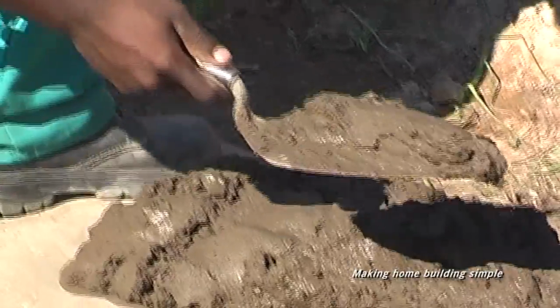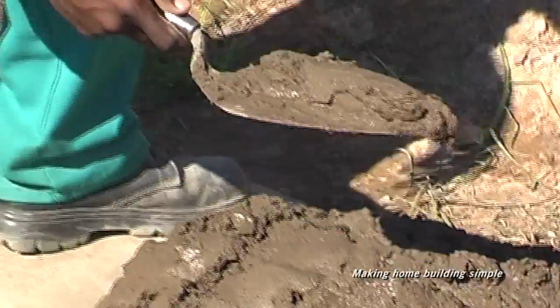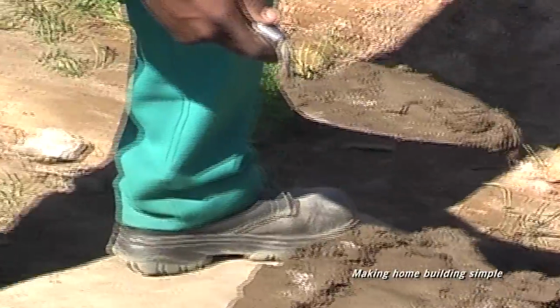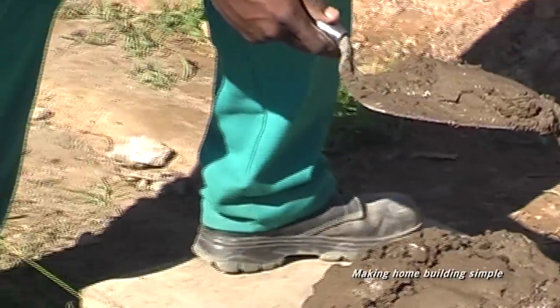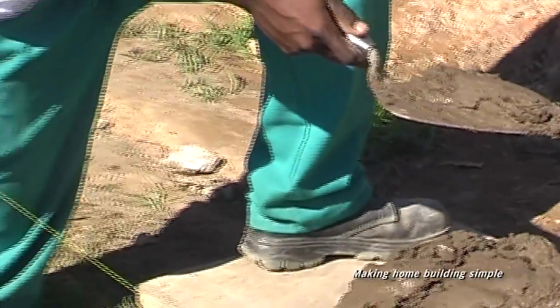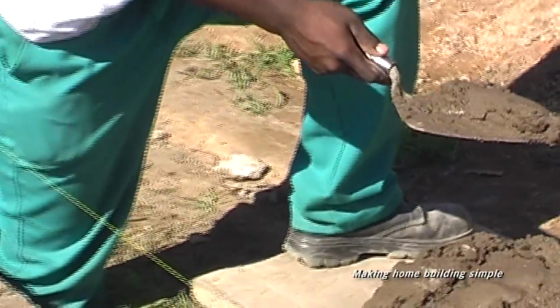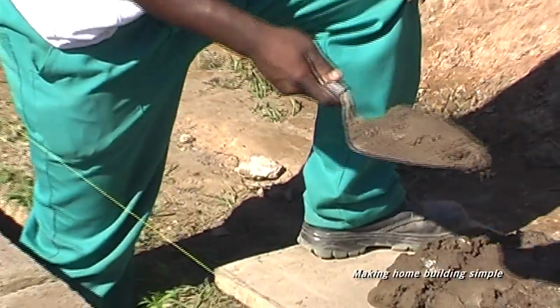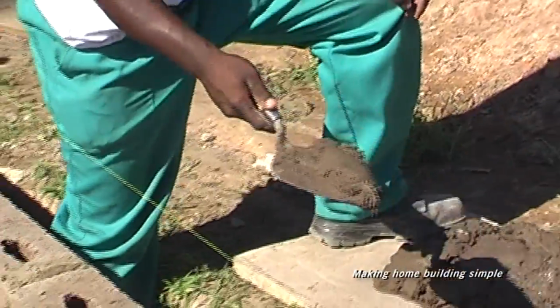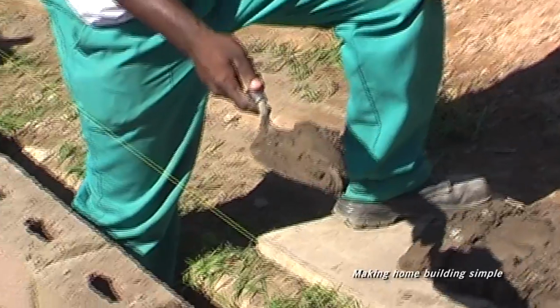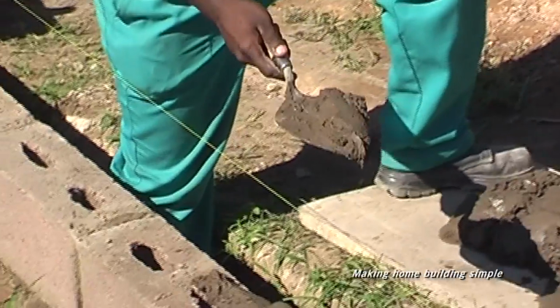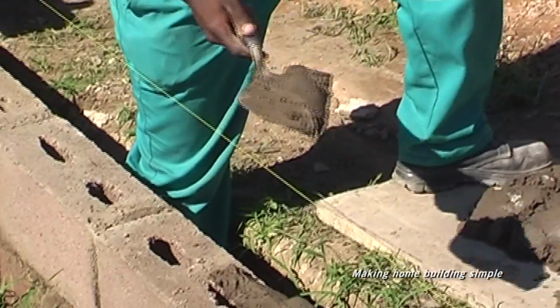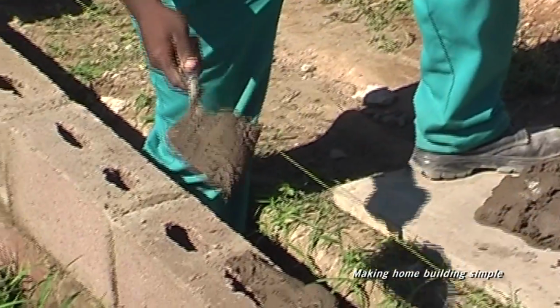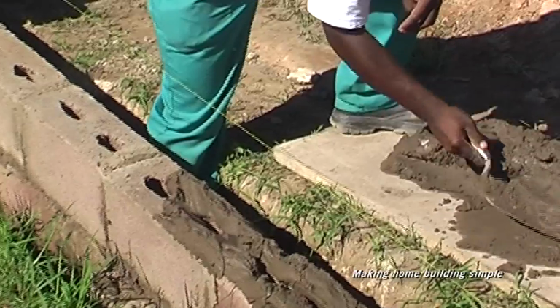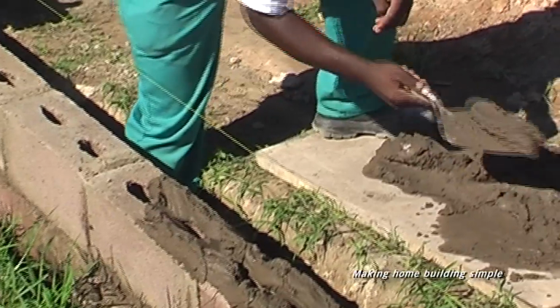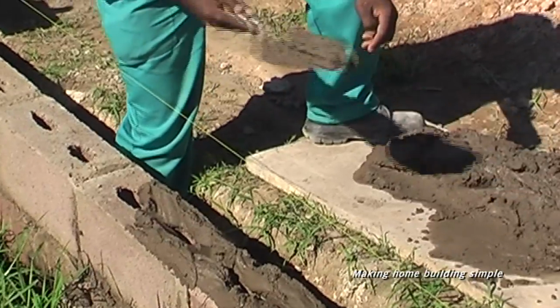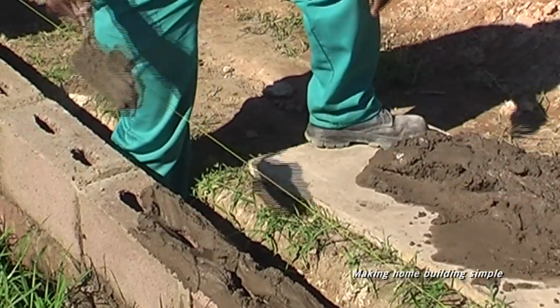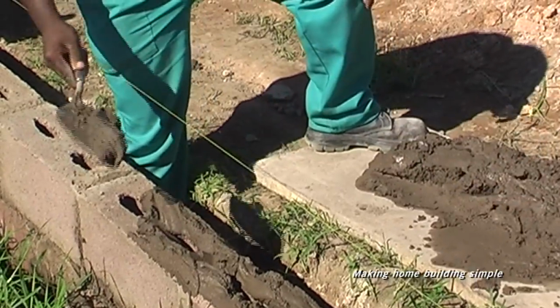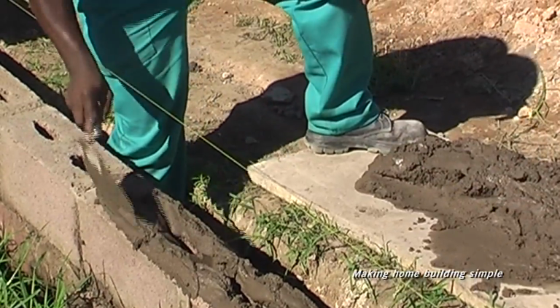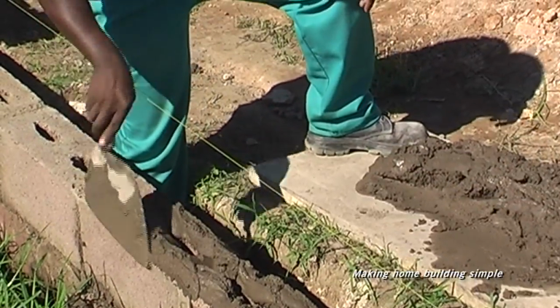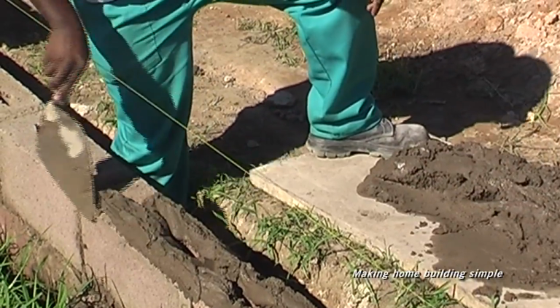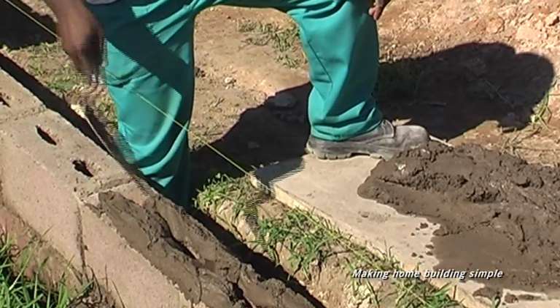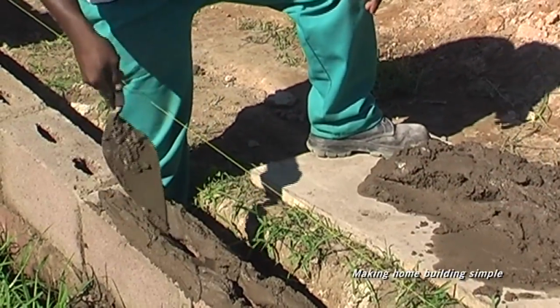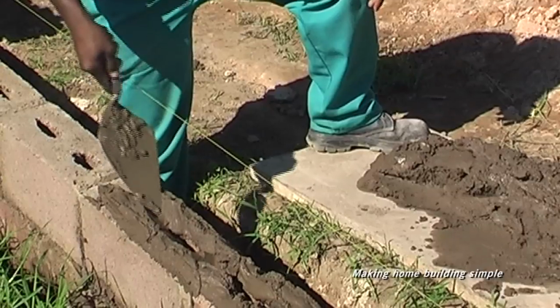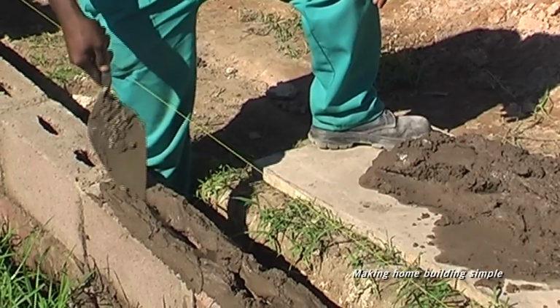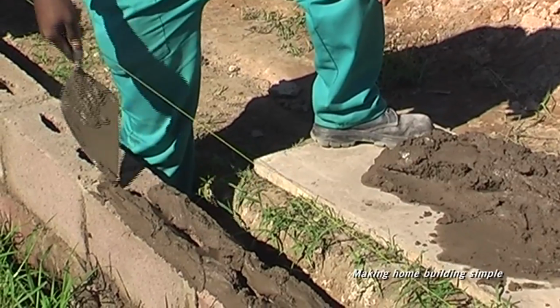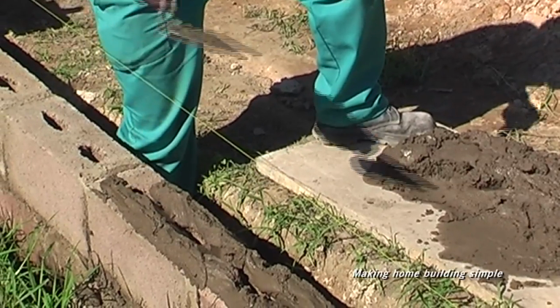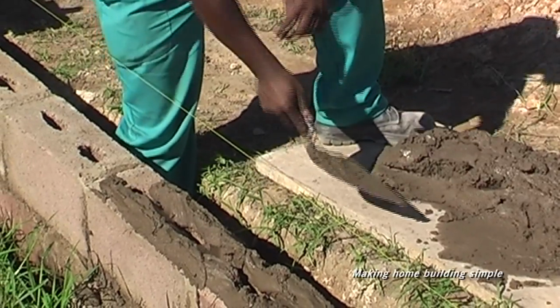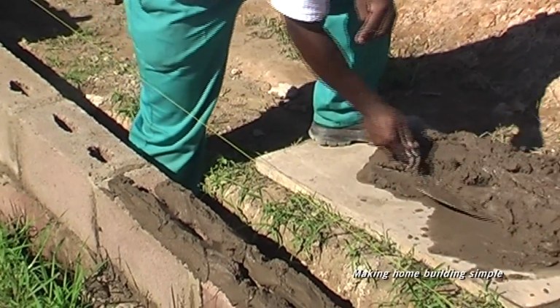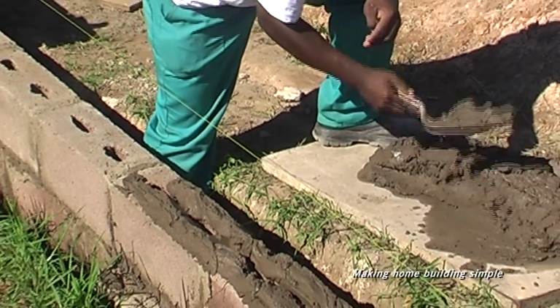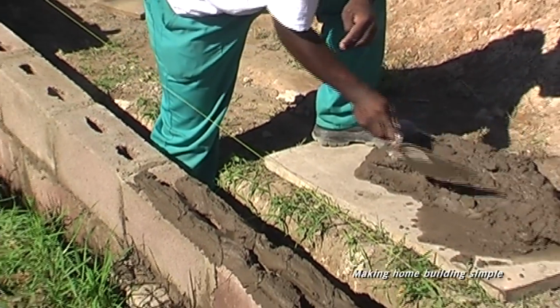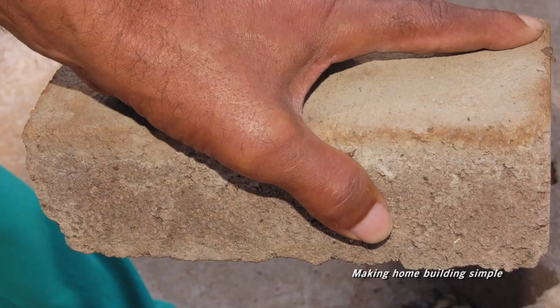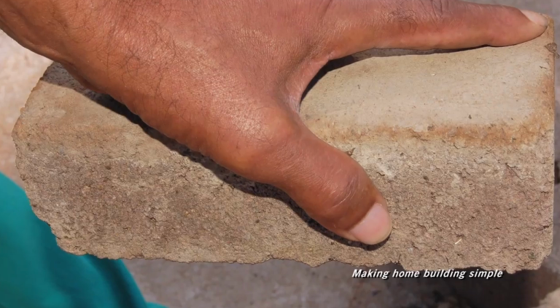Hold the trowel with your thumb parallel to the handle and pointing towards the tip. Scoop a measure of mortar out of the pile, tip the blade to deposit the mortar, then draw the trowel back towards you to spread the bed over at least two to three bricks.